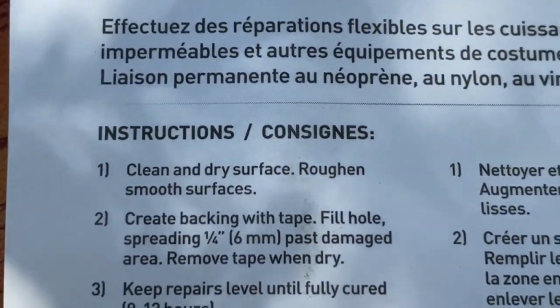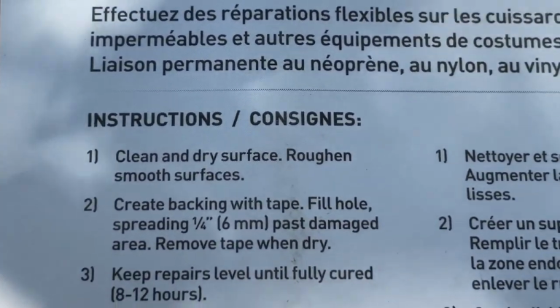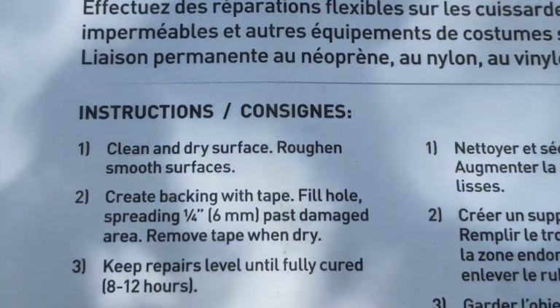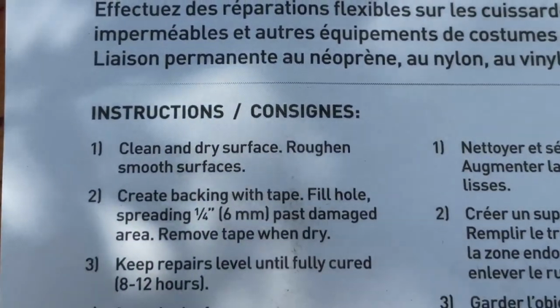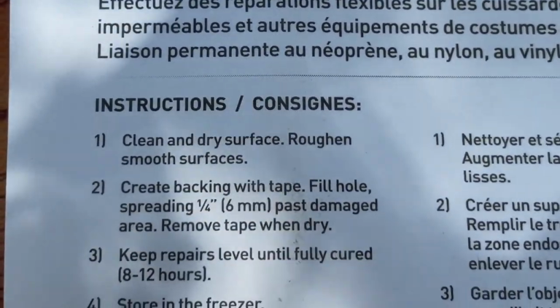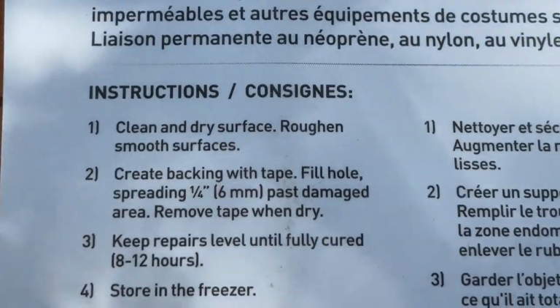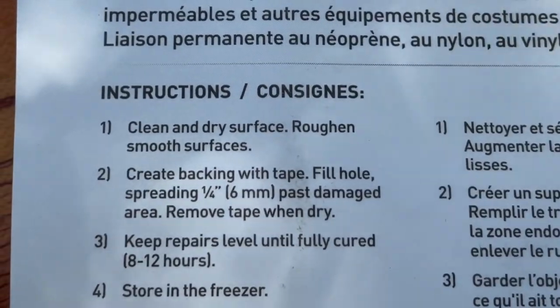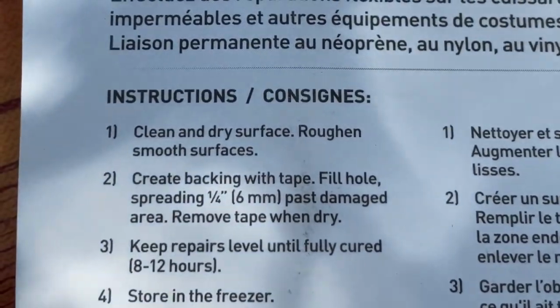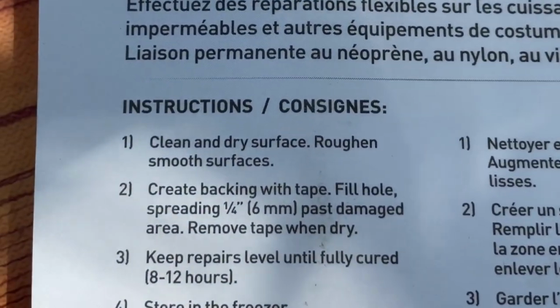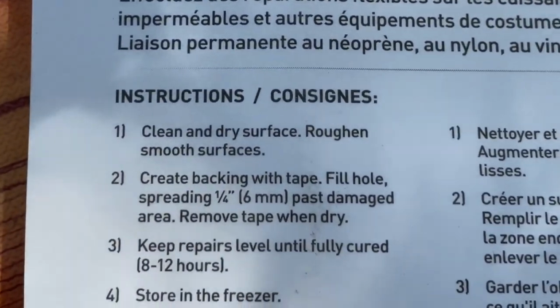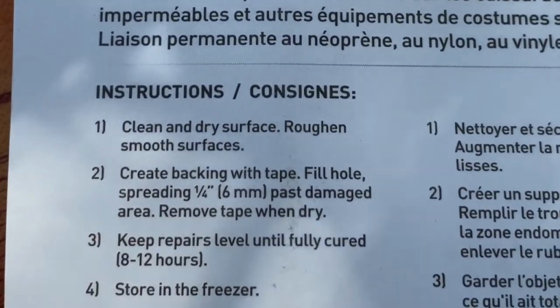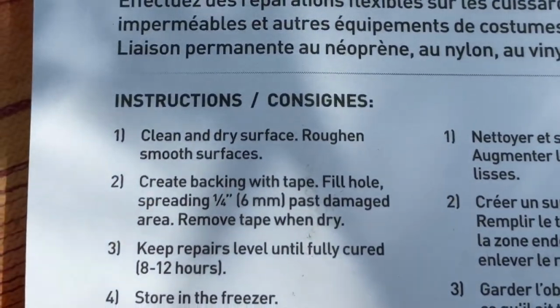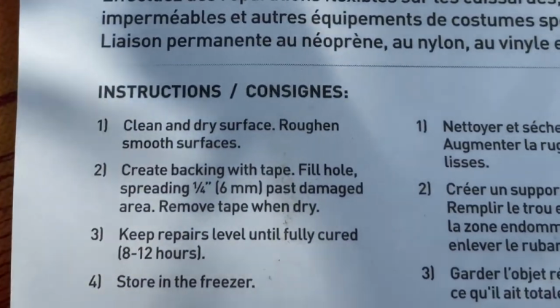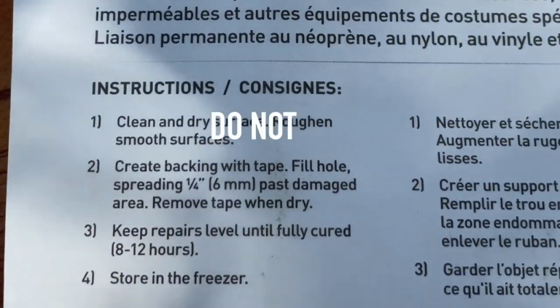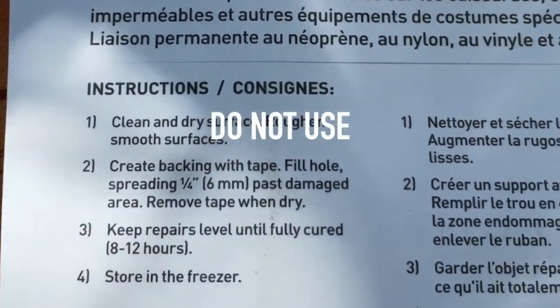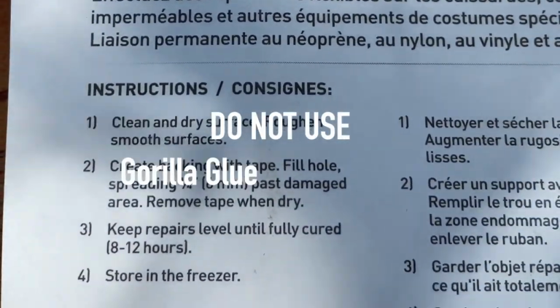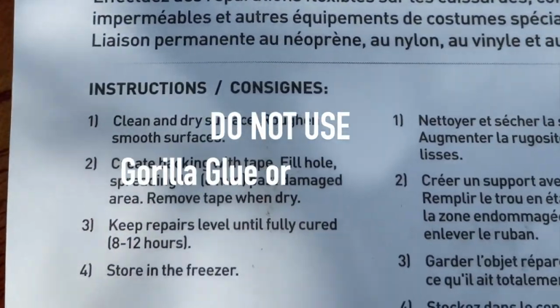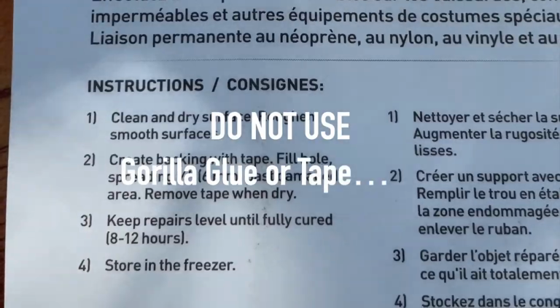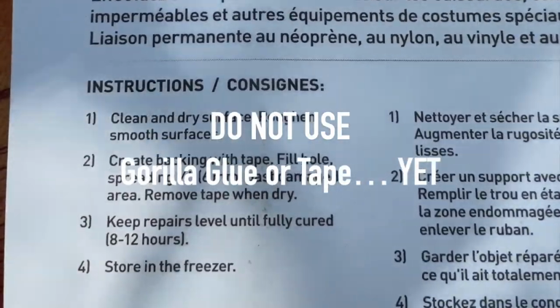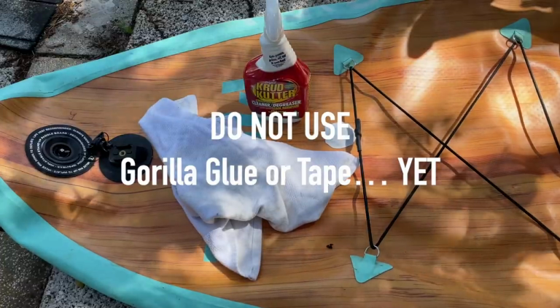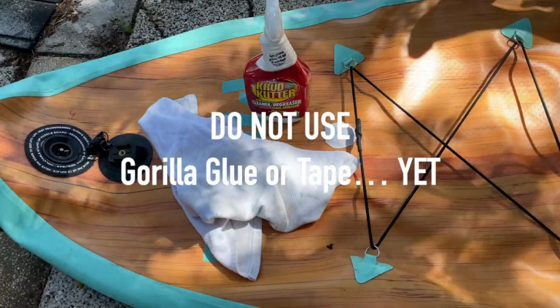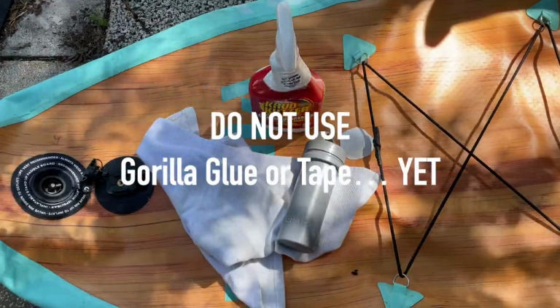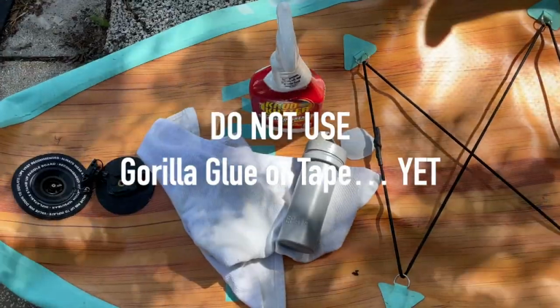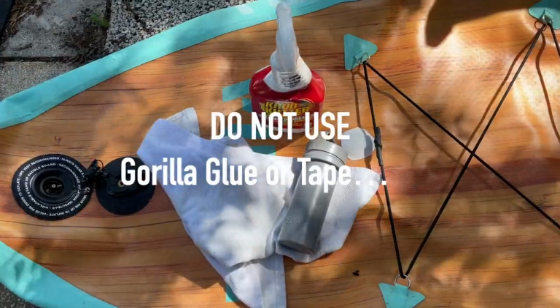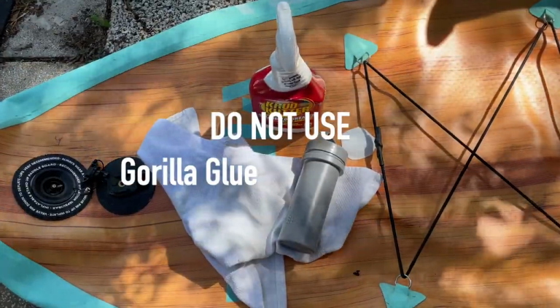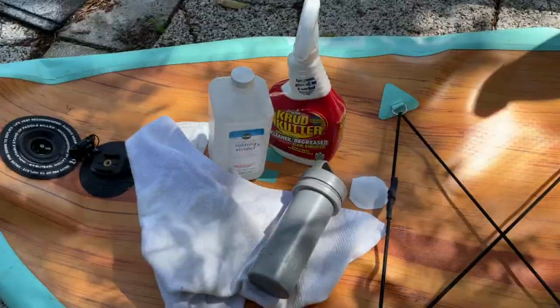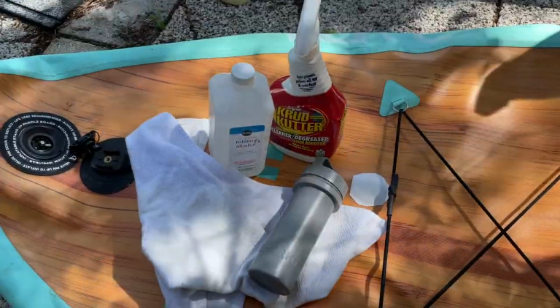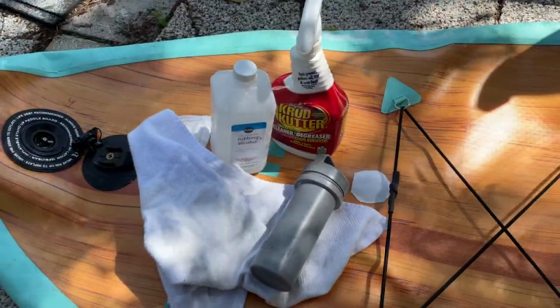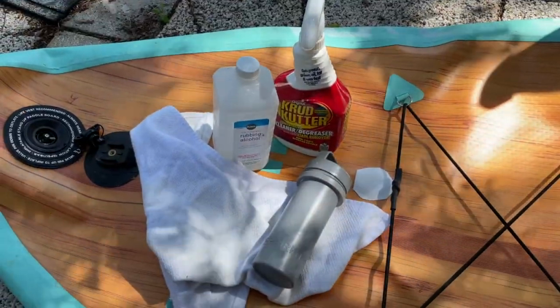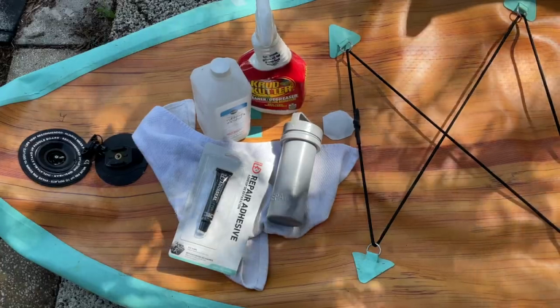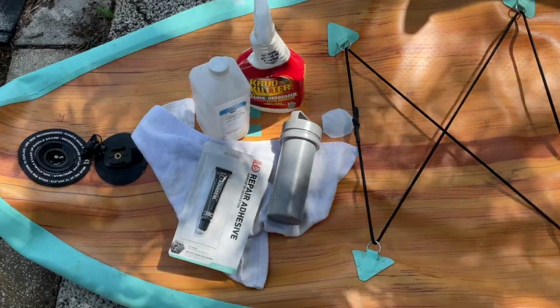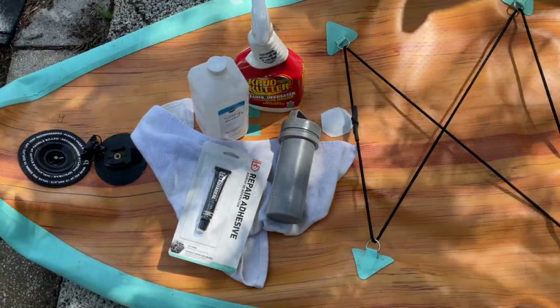There goes my $300 investment down the drain. Once we realized the Damba Repair Kit doesn't come with glue or adhesive repair tape, only extra vinyl, I quickly grabbed the only glue I had, Gorilla Glue, and plopped down a piece of vinyl, hoping it would stop the release of air. I was wrong.